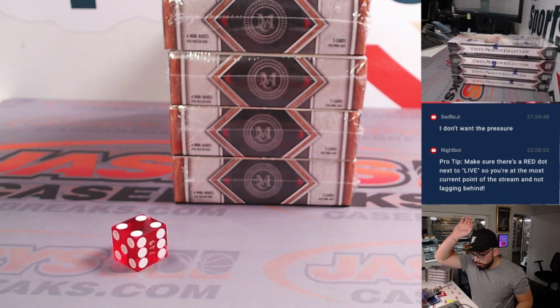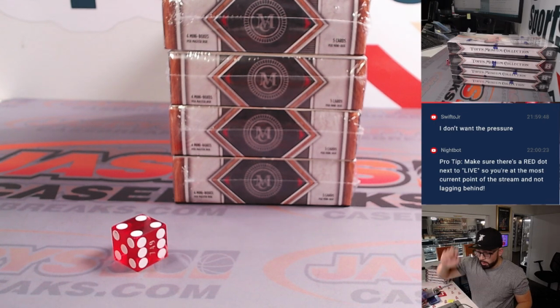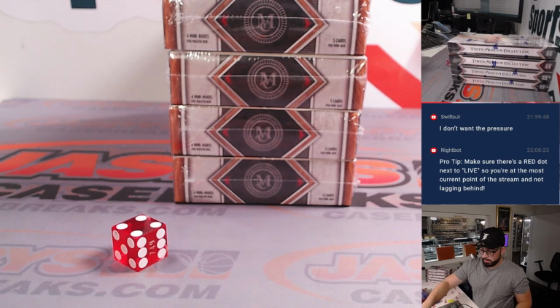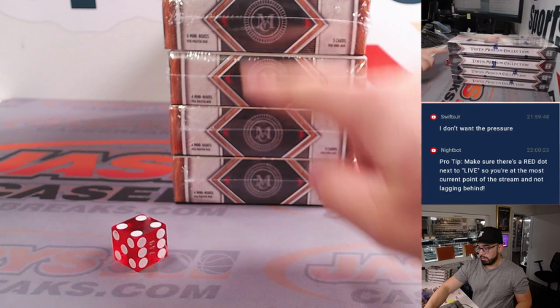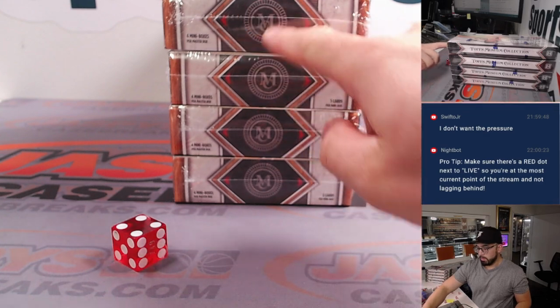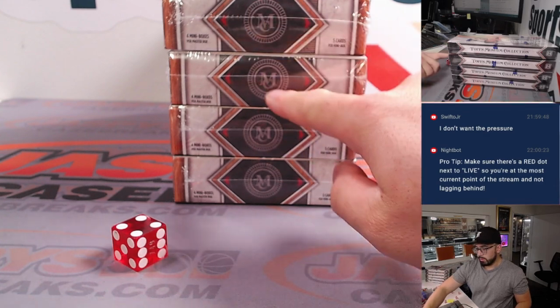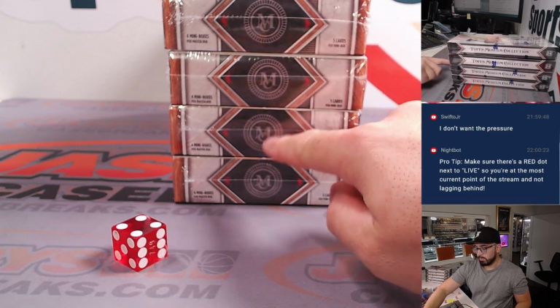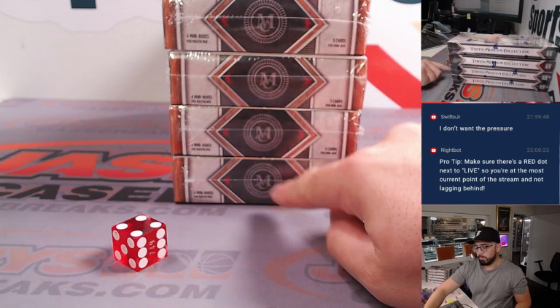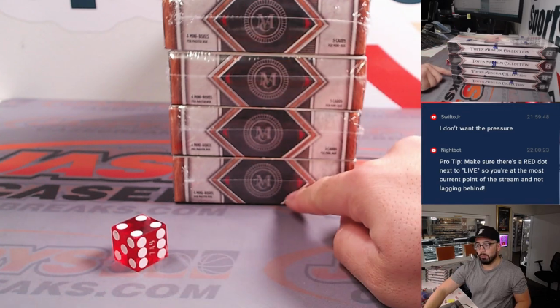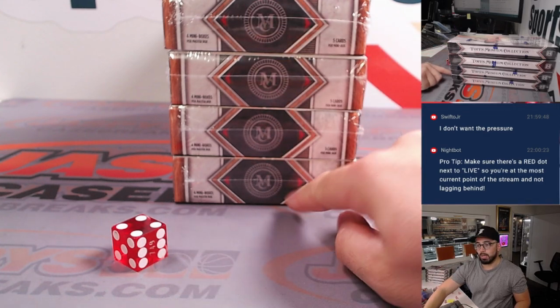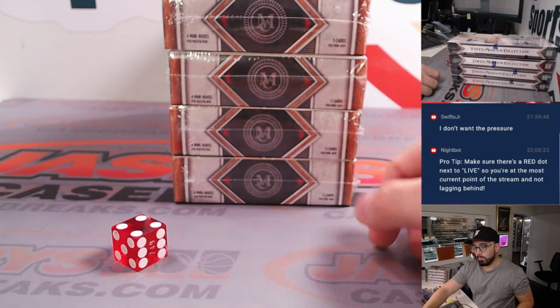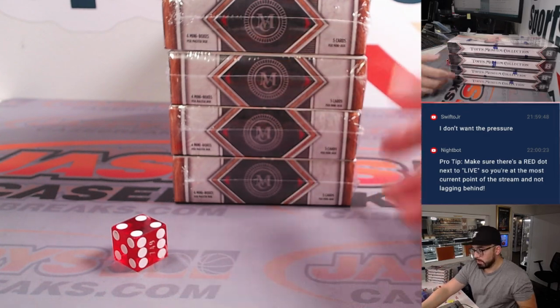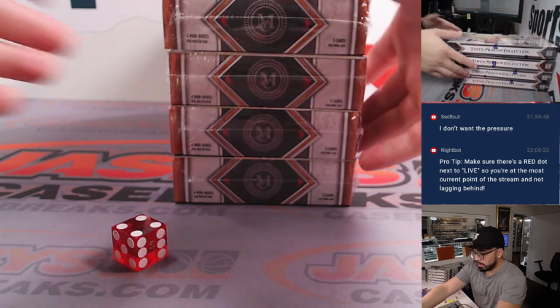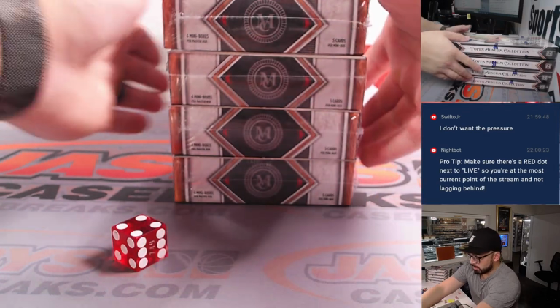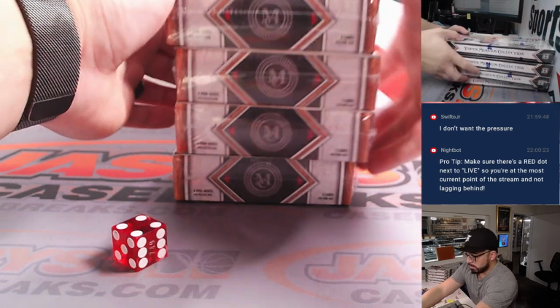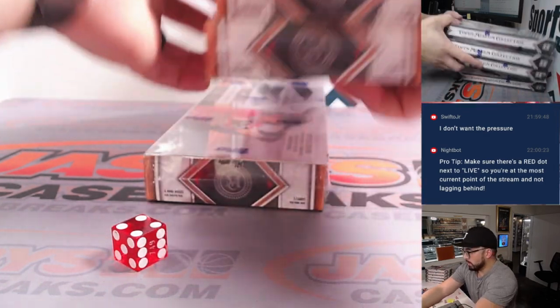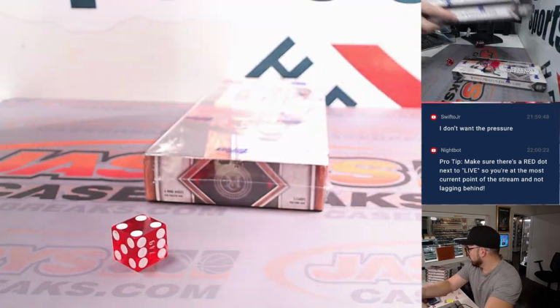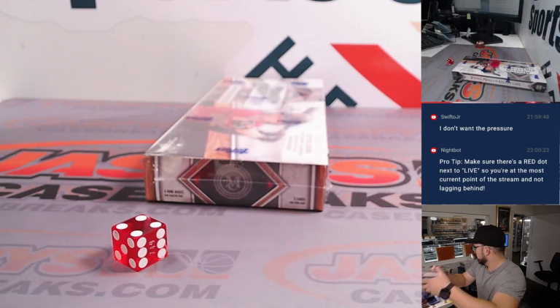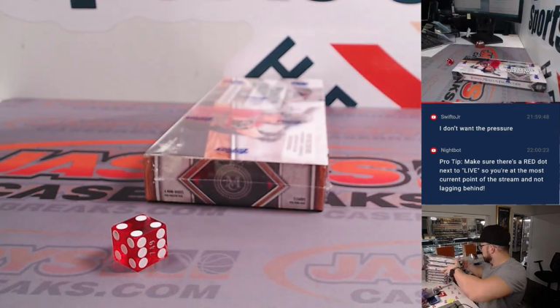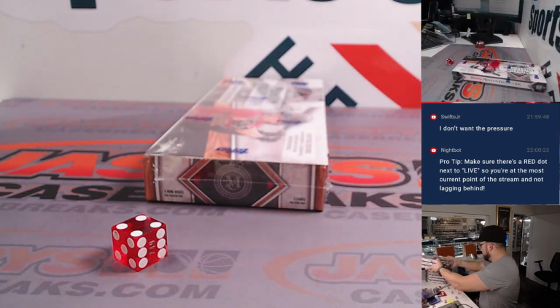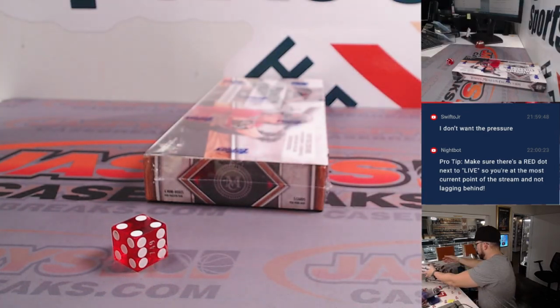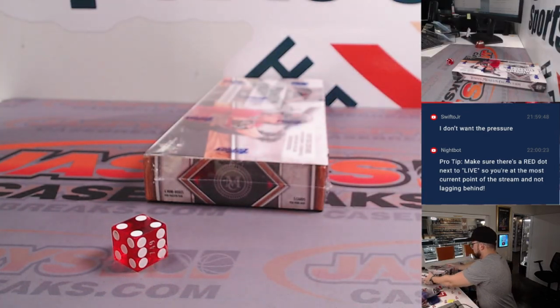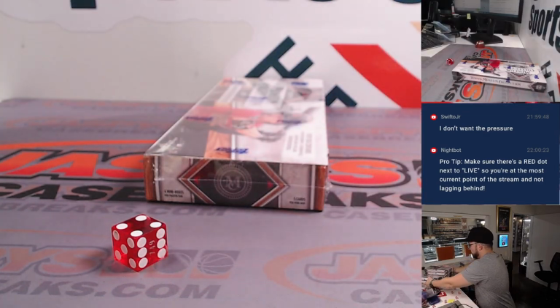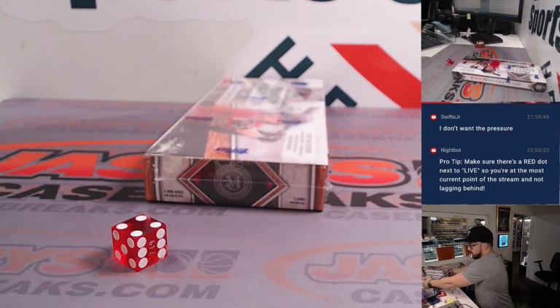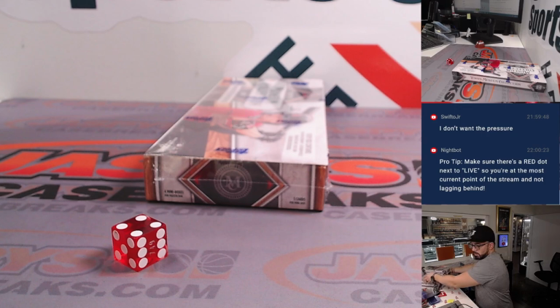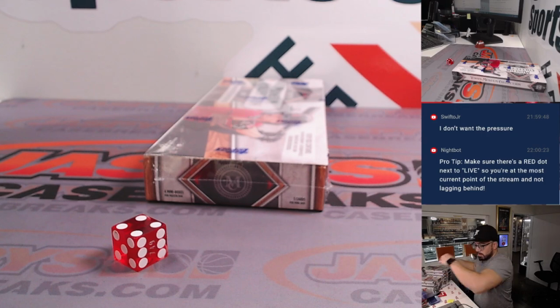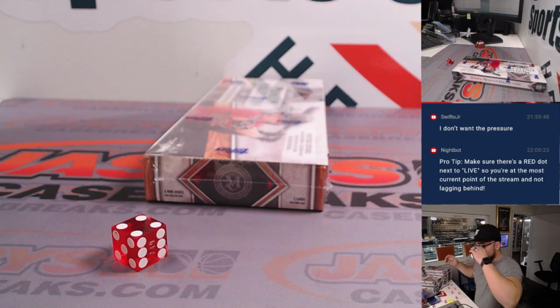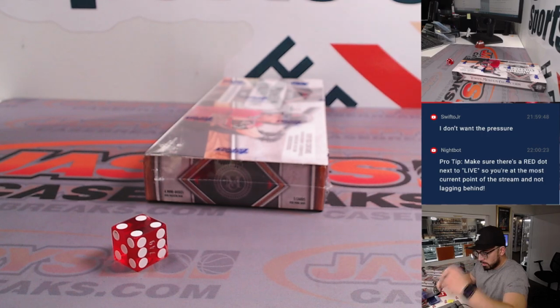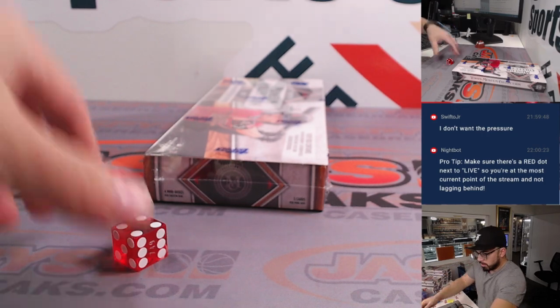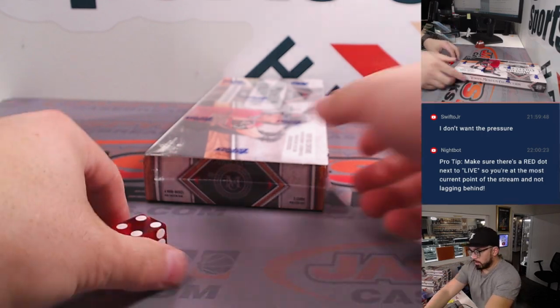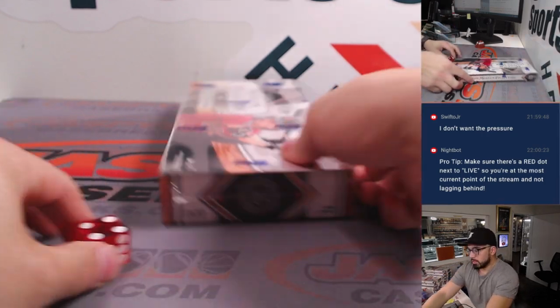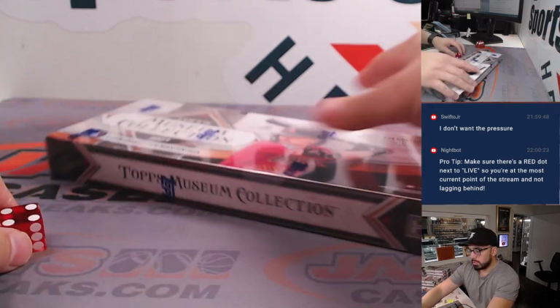4. 1, 2, 3, 4 — bottom 4. Here we go. Good luck, Jason.